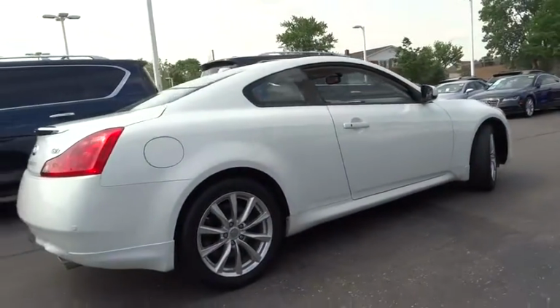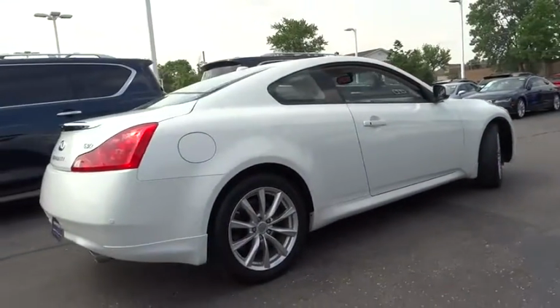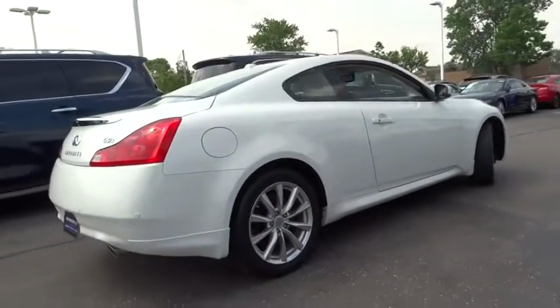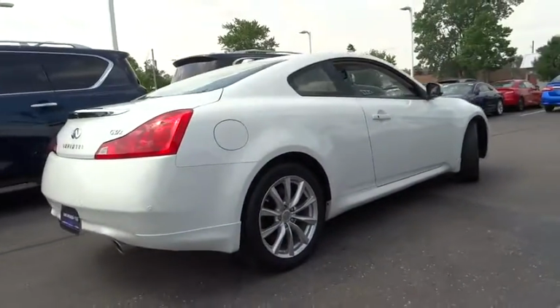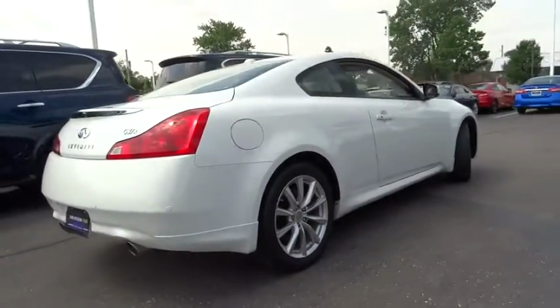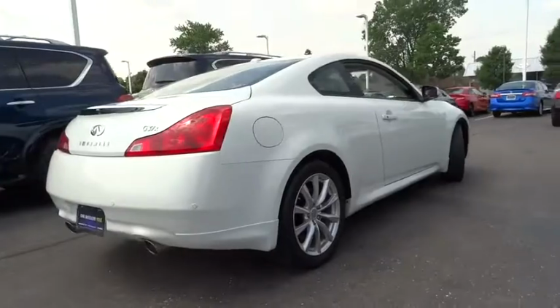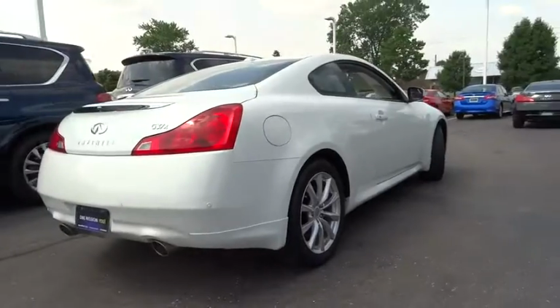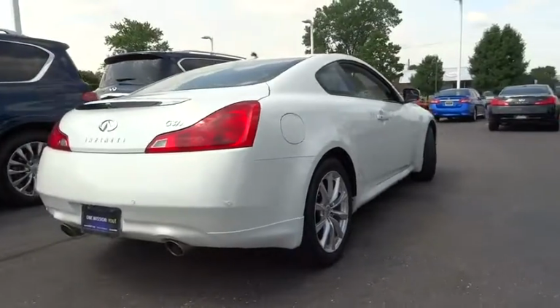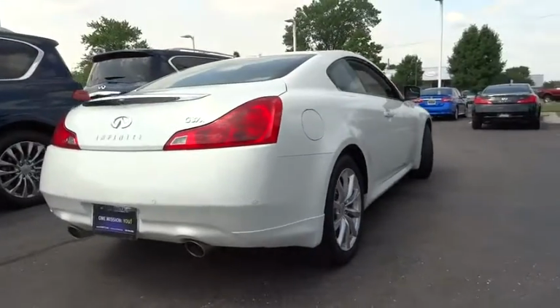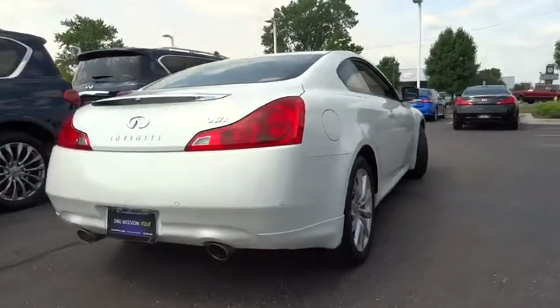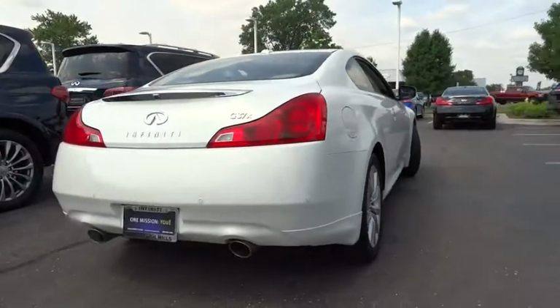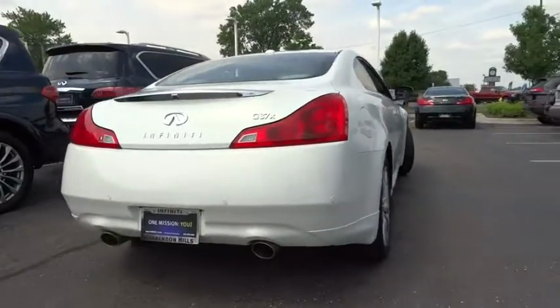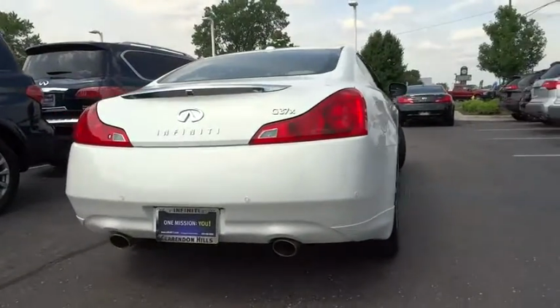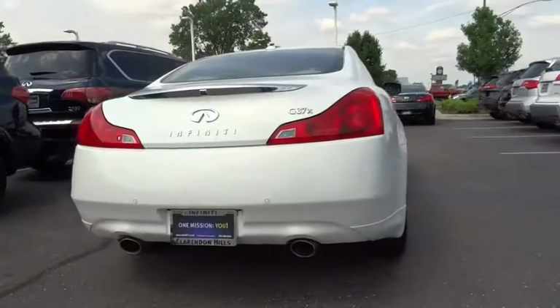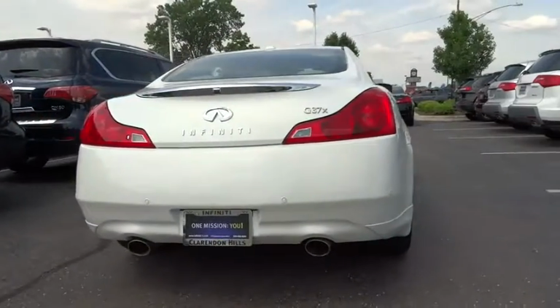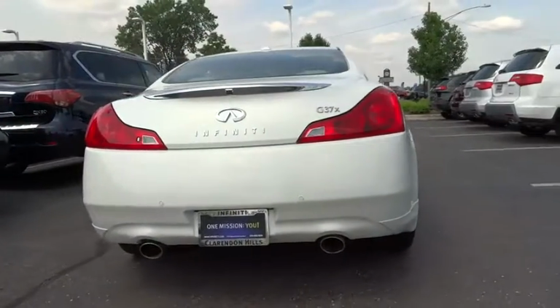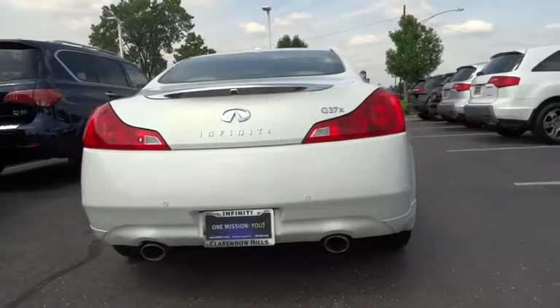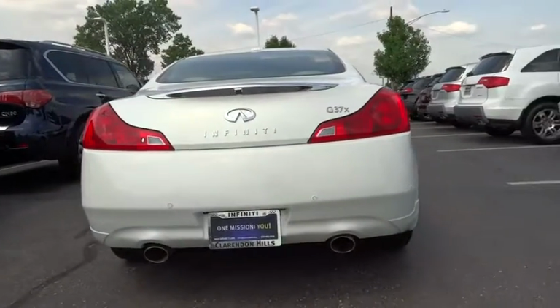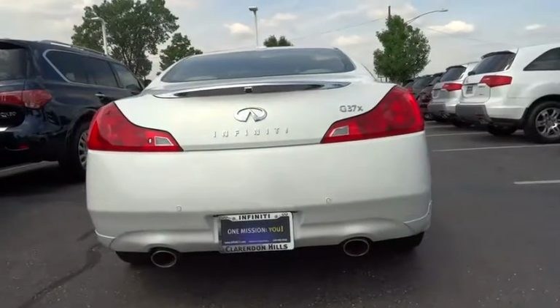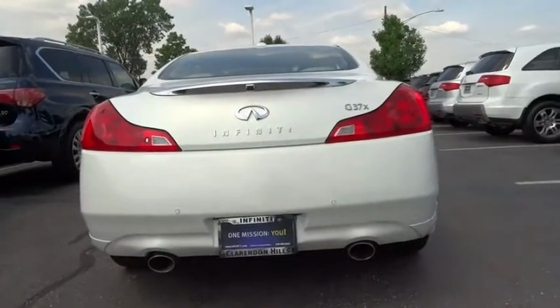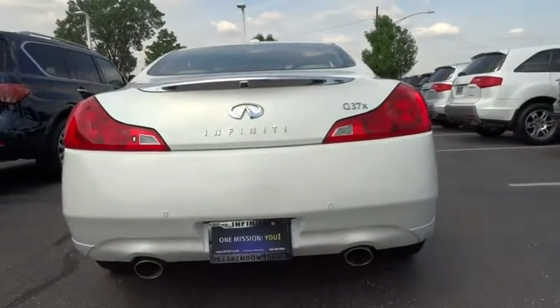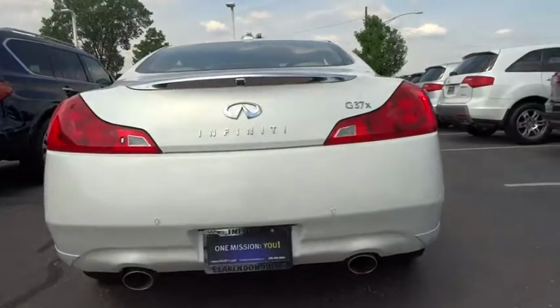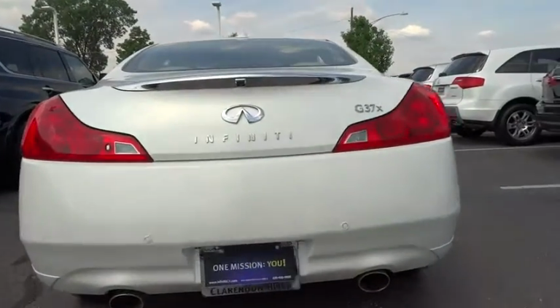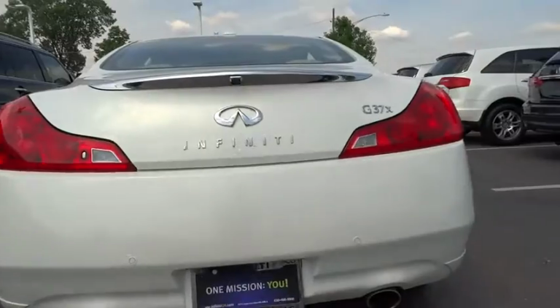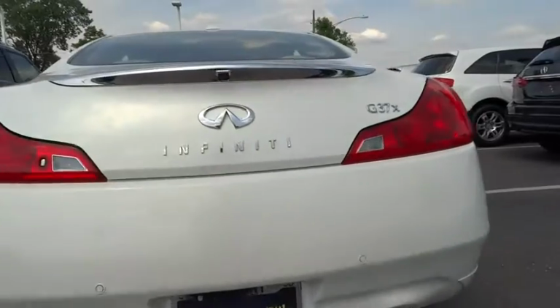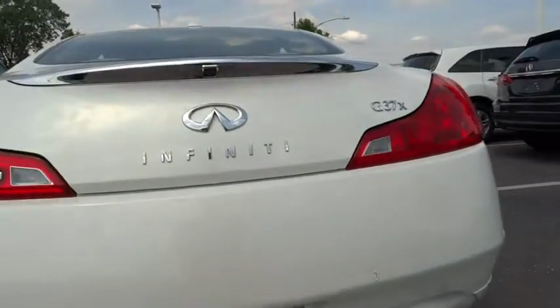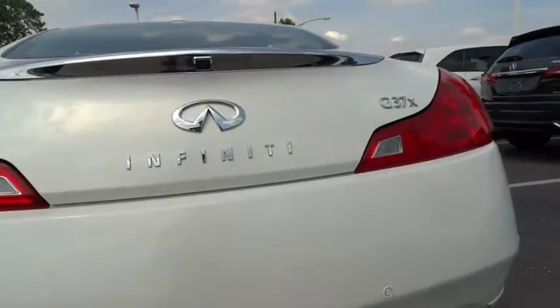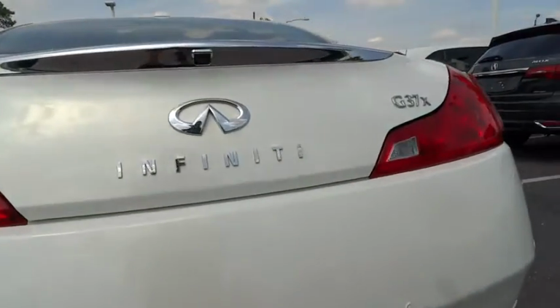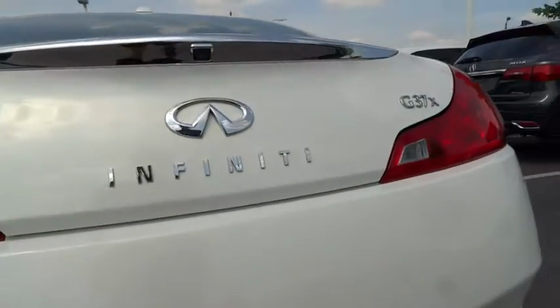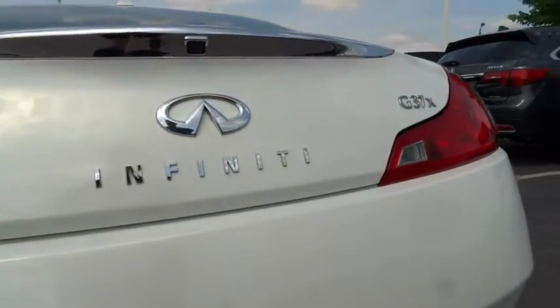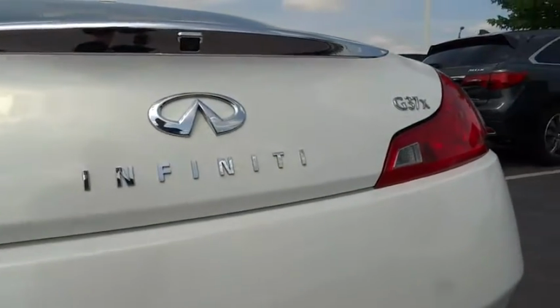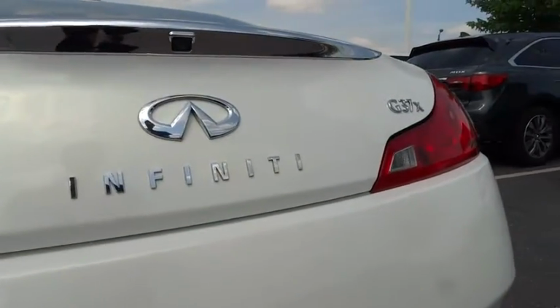Power windows, rear window defroster, CD player, electronic stability control, compass, trip computer, heated front seat, overhead console.